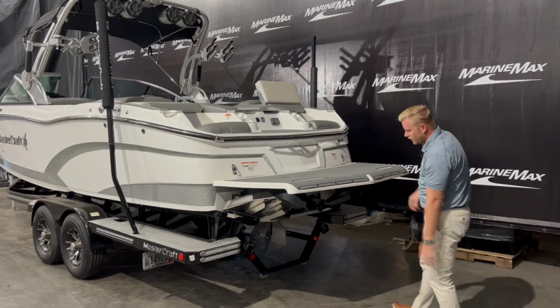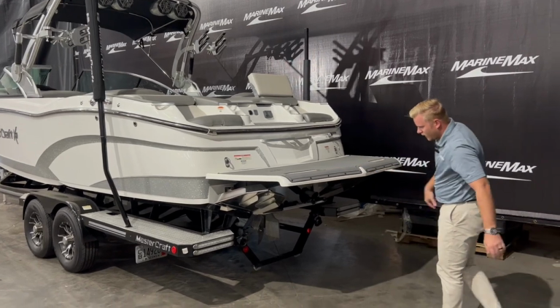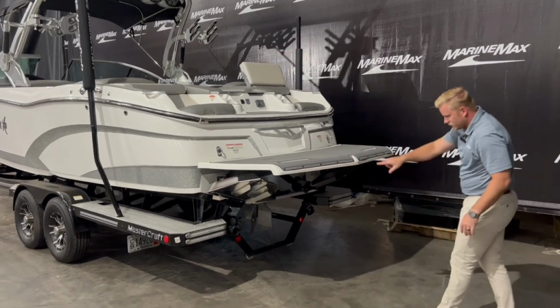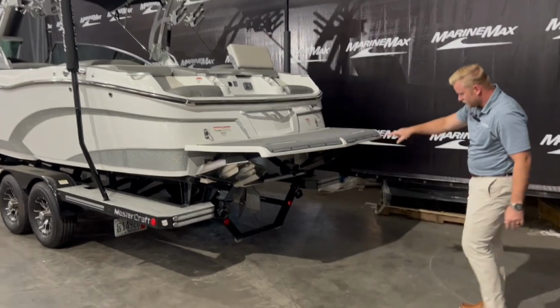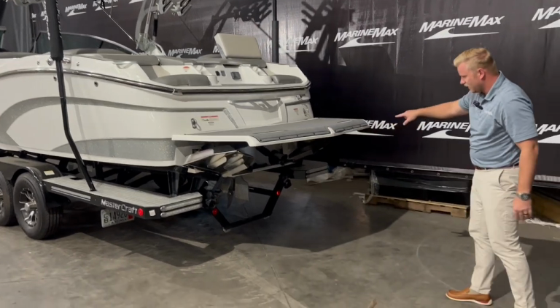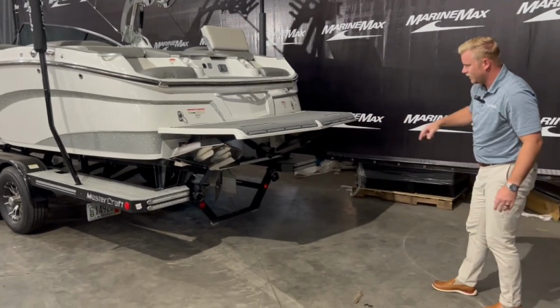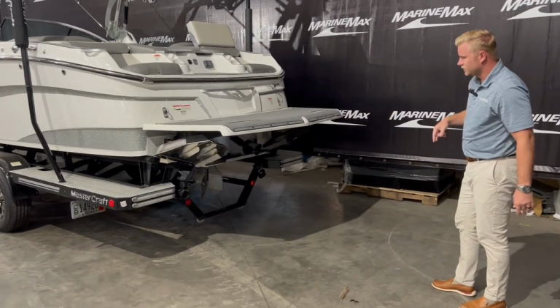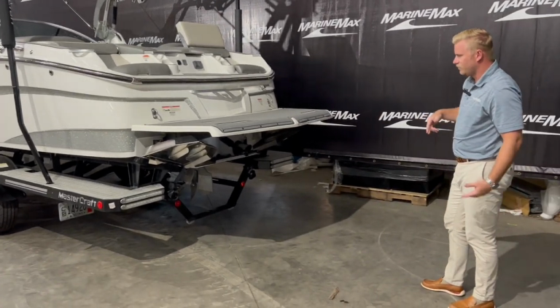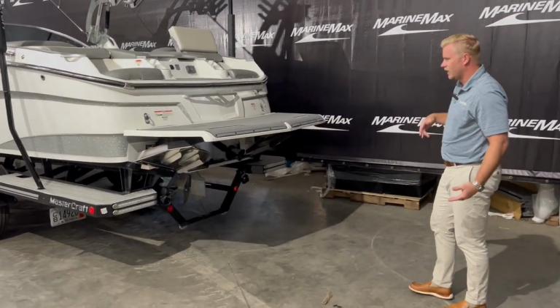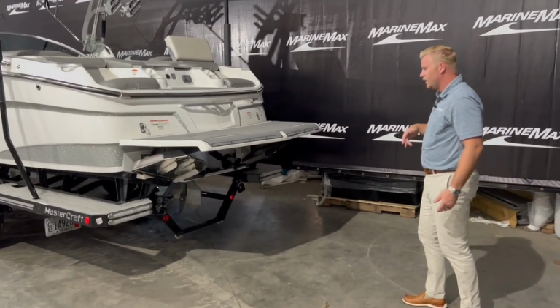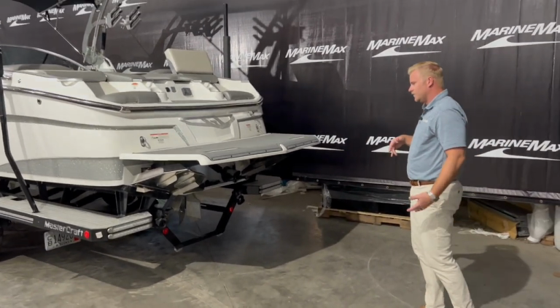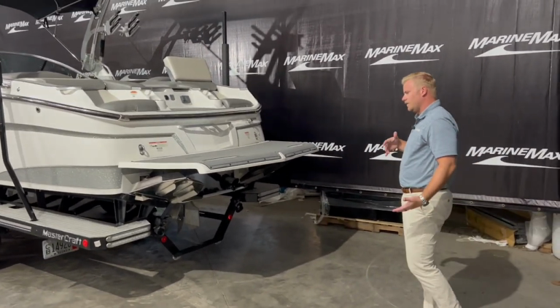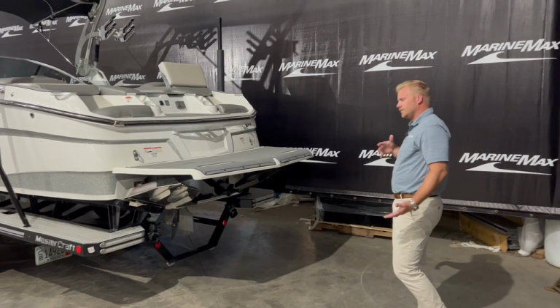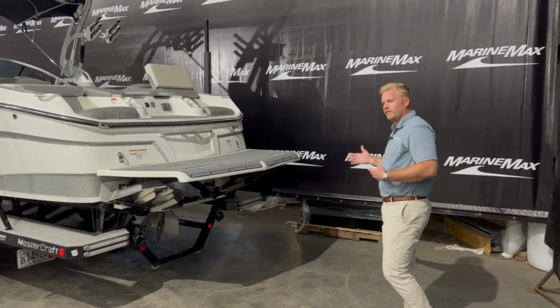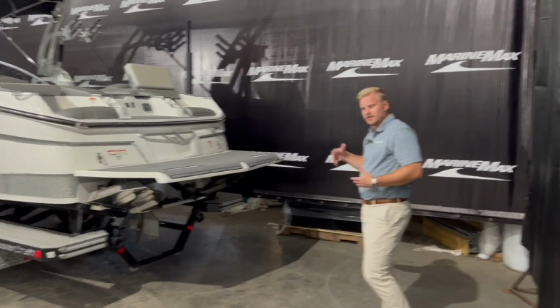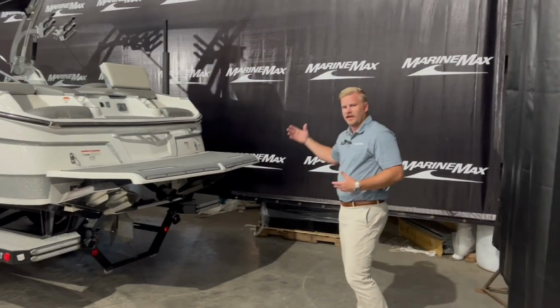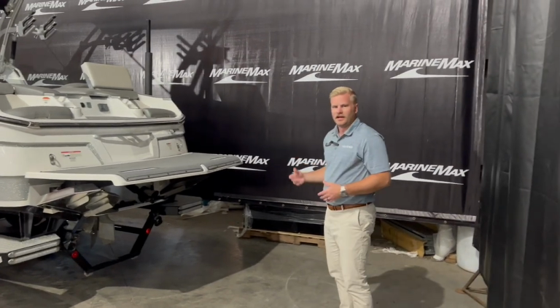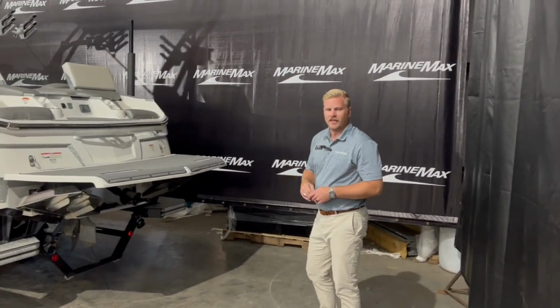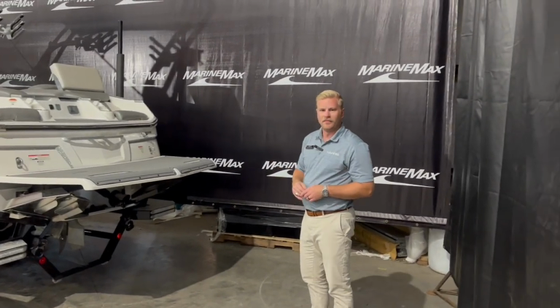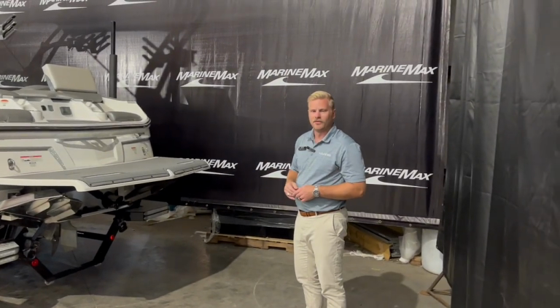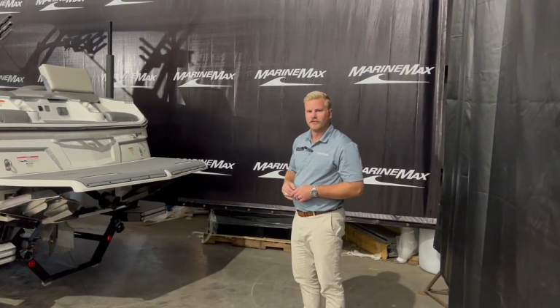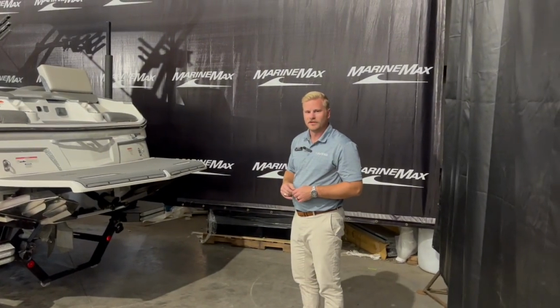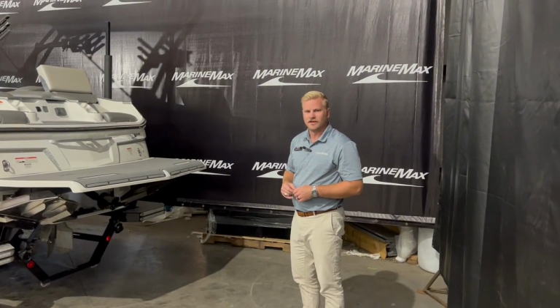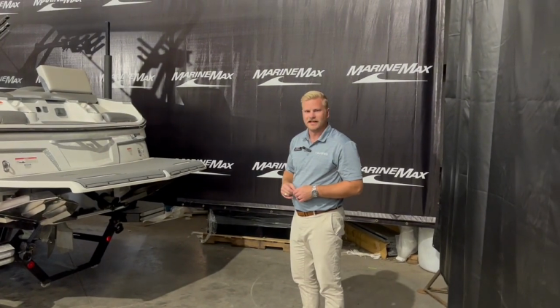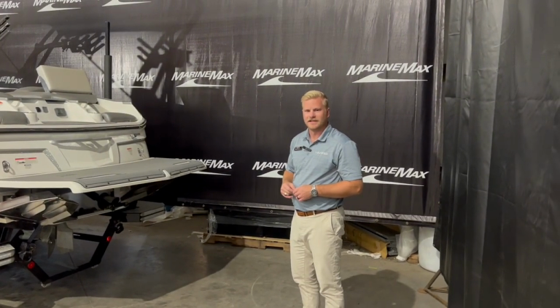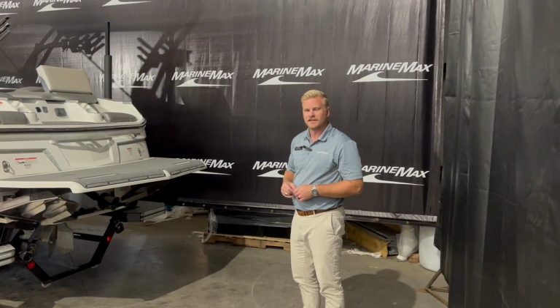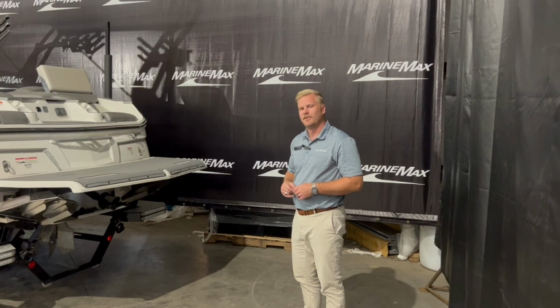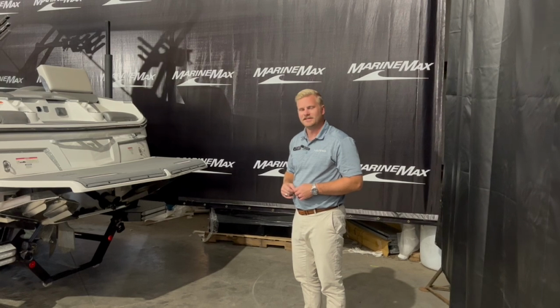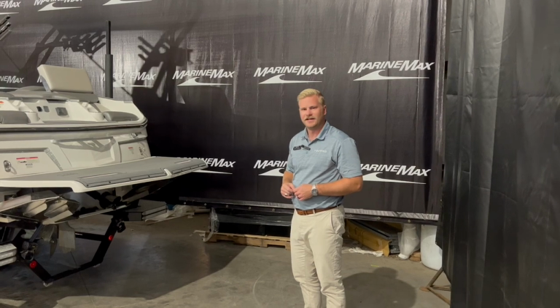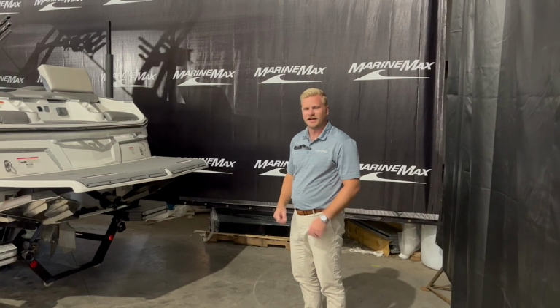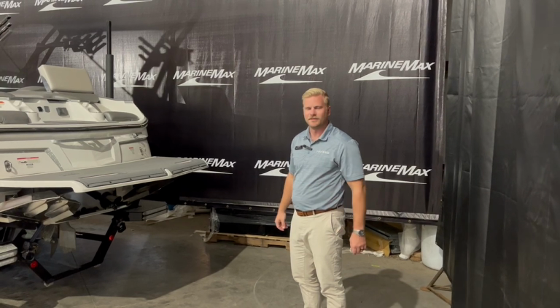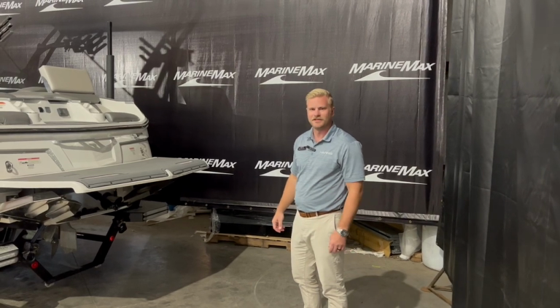We have our surf system set up down here, so depending on which way you want to surf you can control that up at the helm — and we'll go over that in more detail when we get inside. So let's hop up inside and check out some of the features.